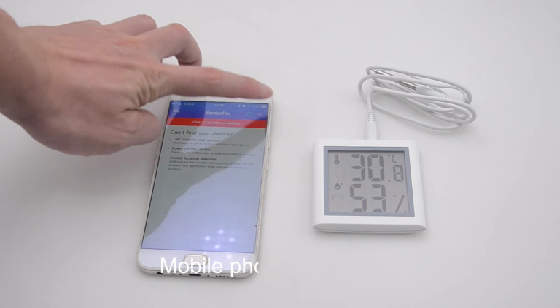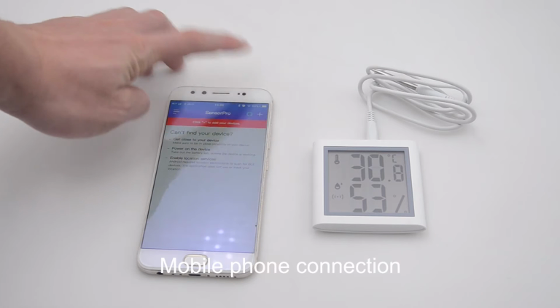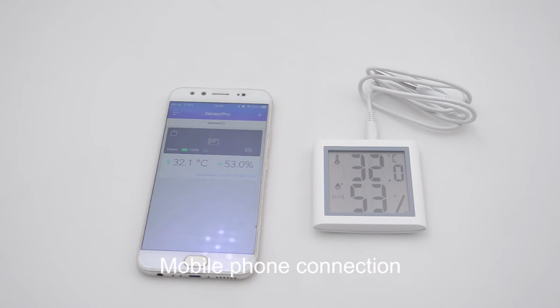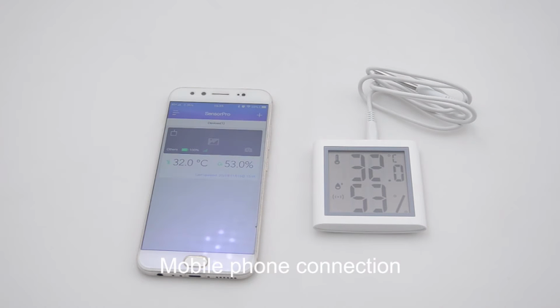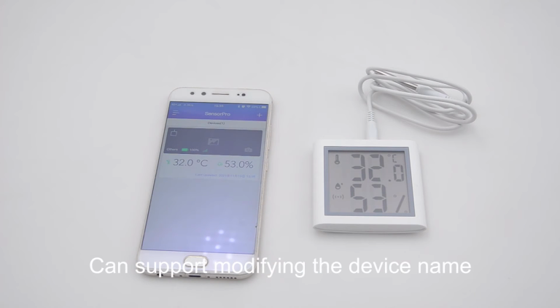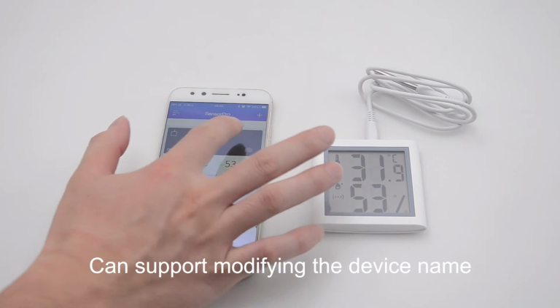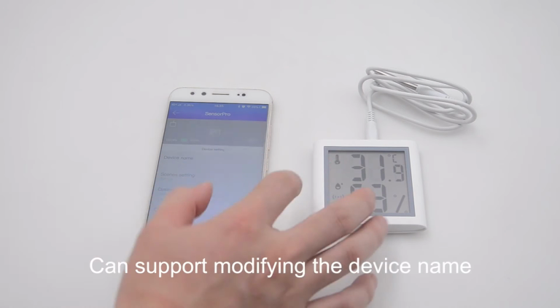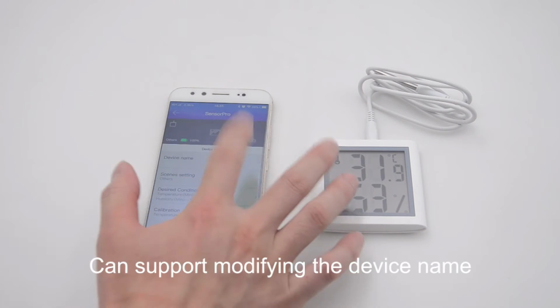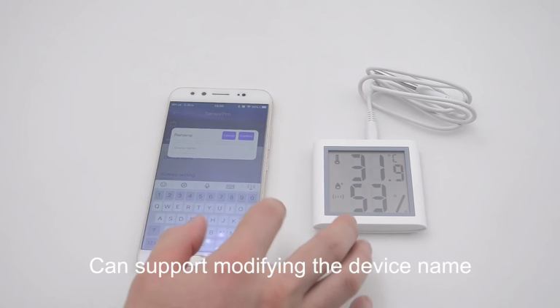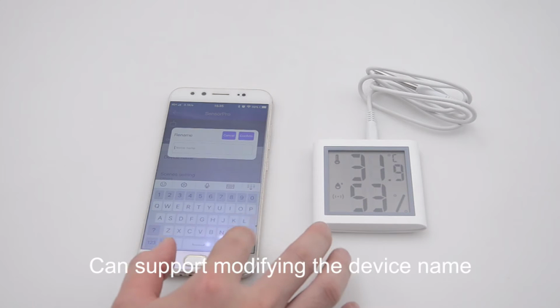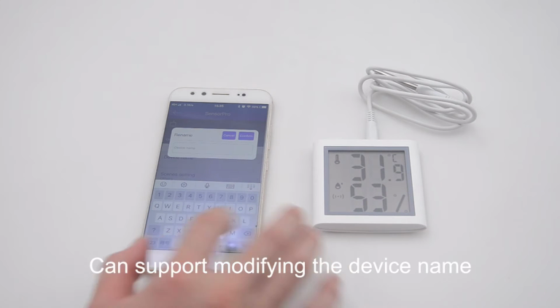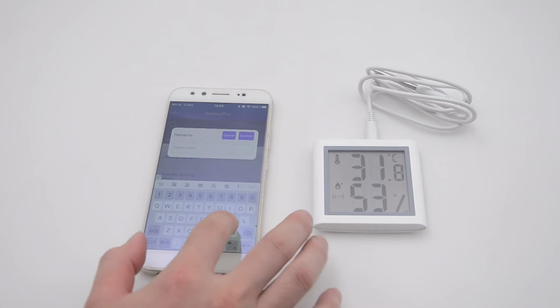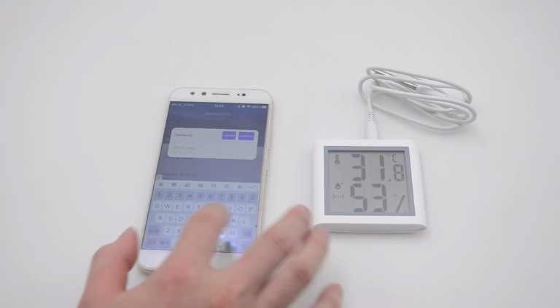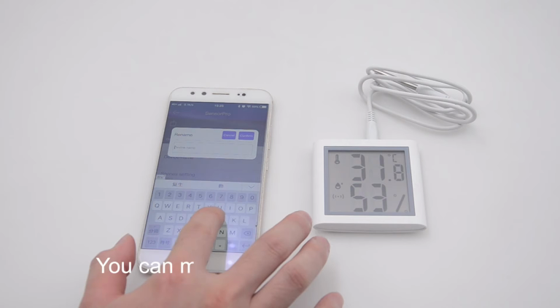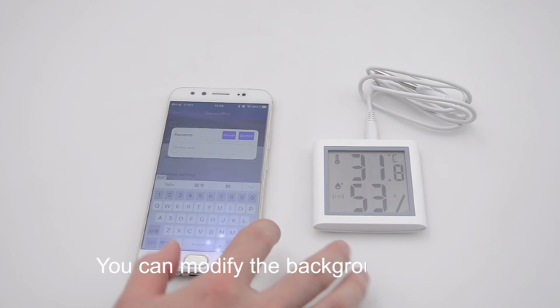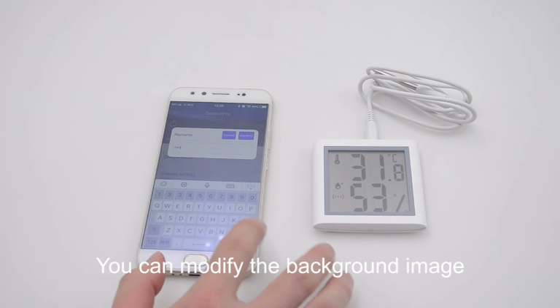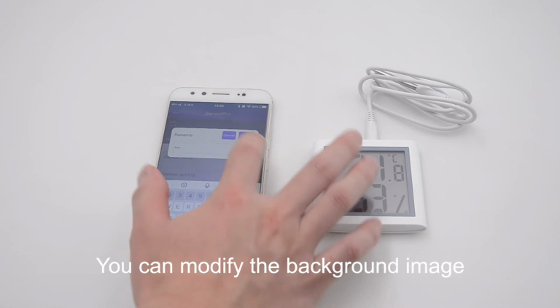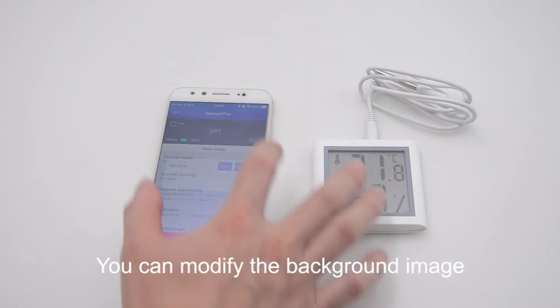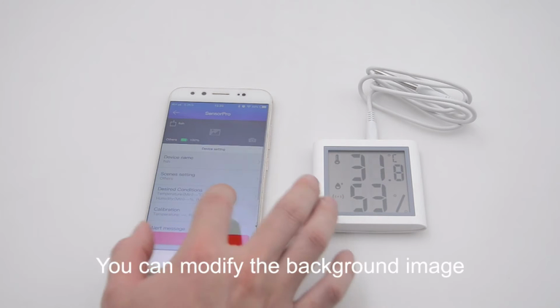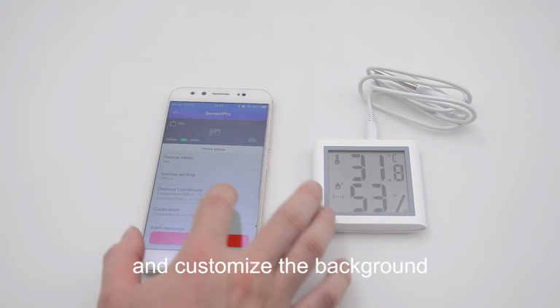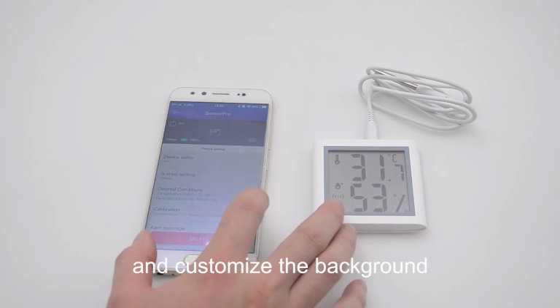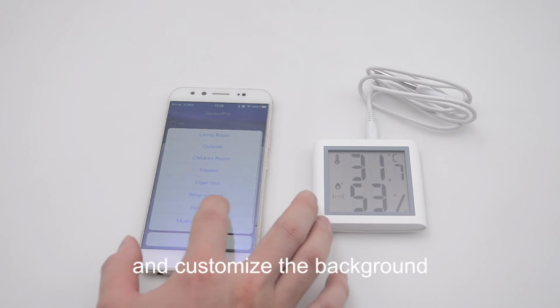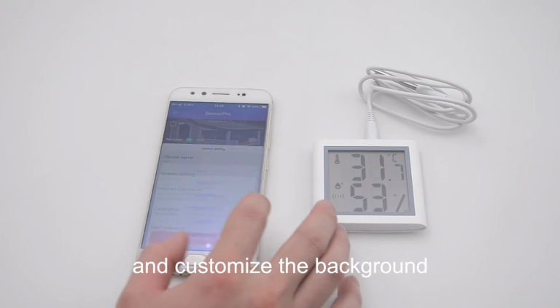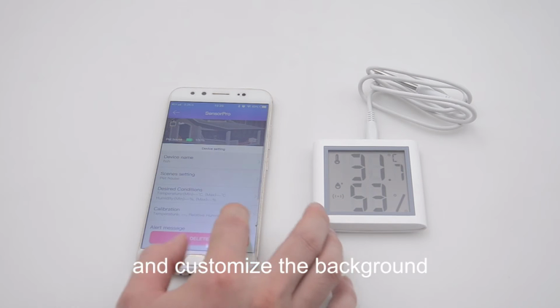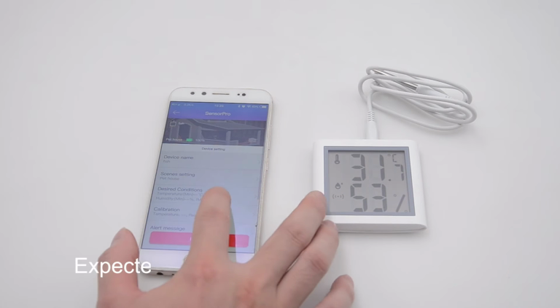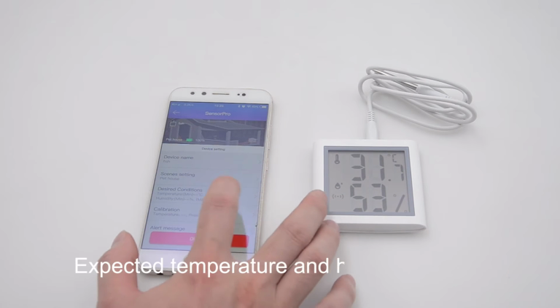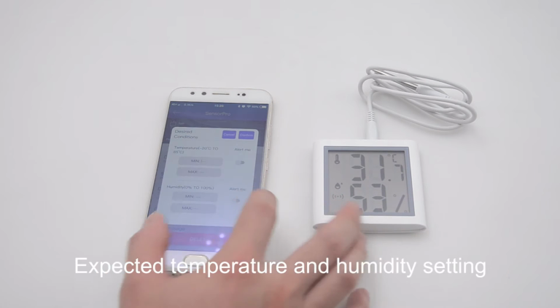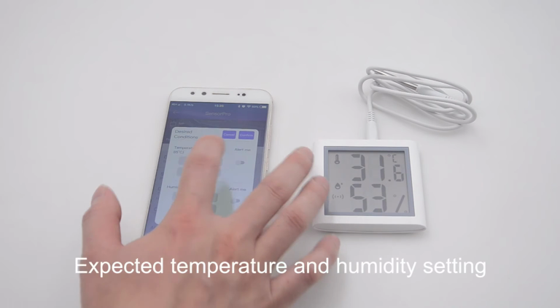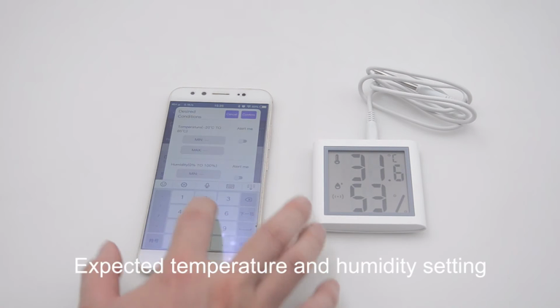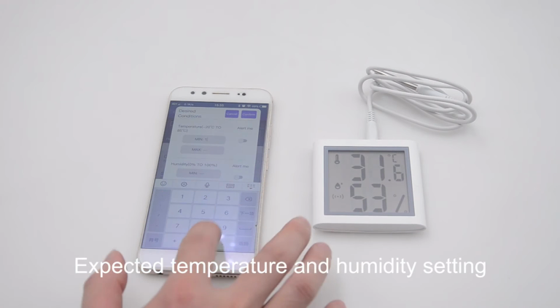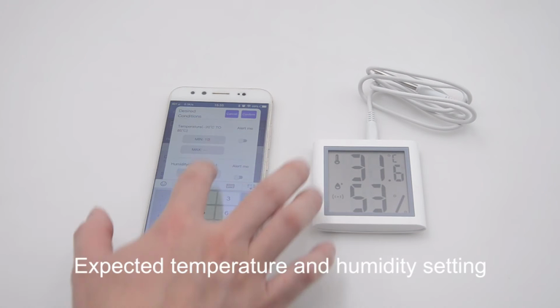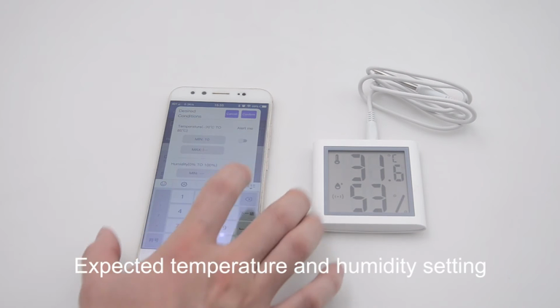Mobile phone connection is supported, allowing you to modify the device's name. You can also modify the background image and customize it. Expected temperature and humidity settings are available.